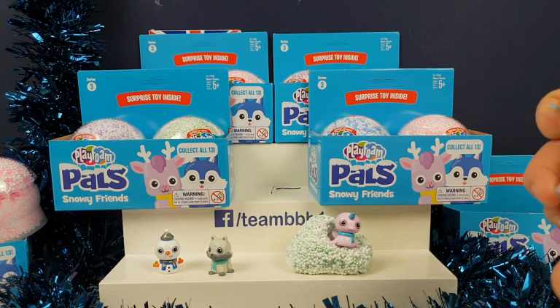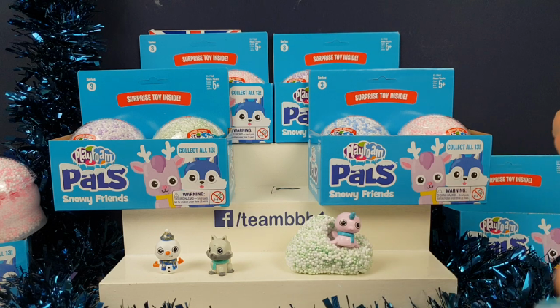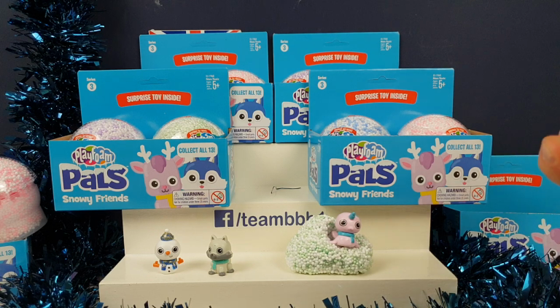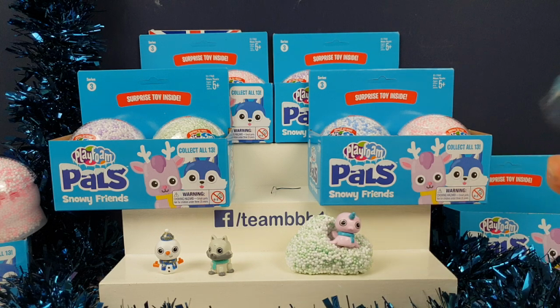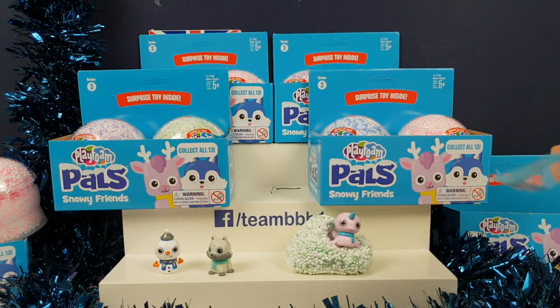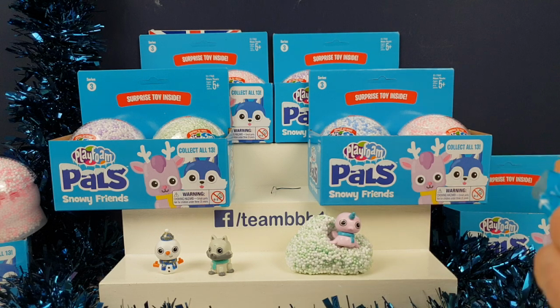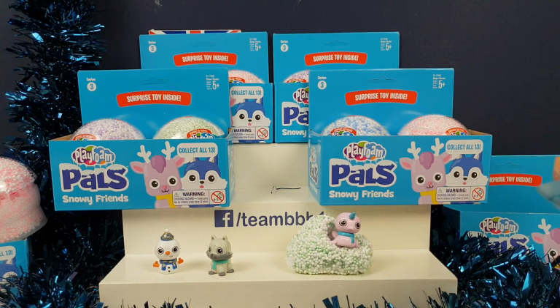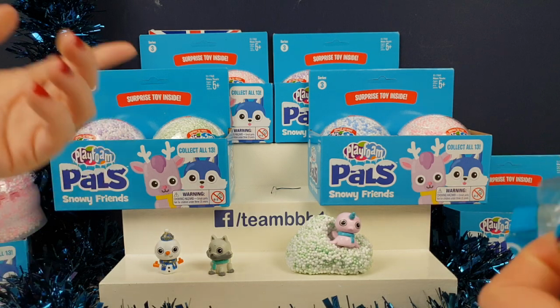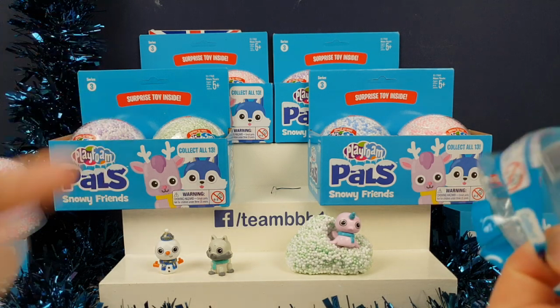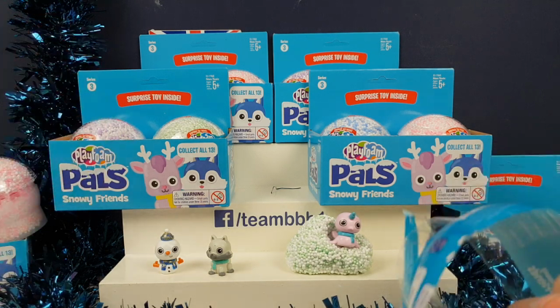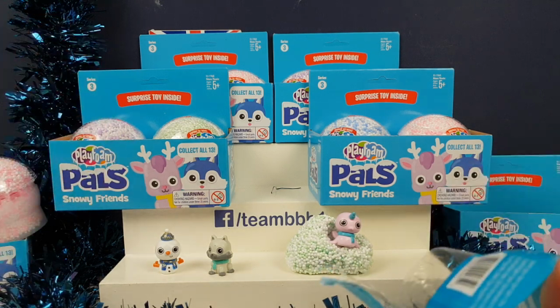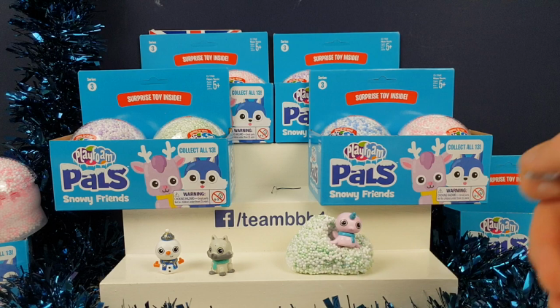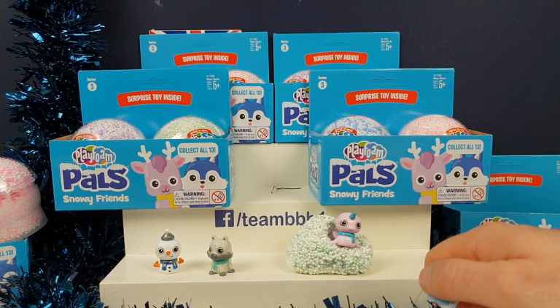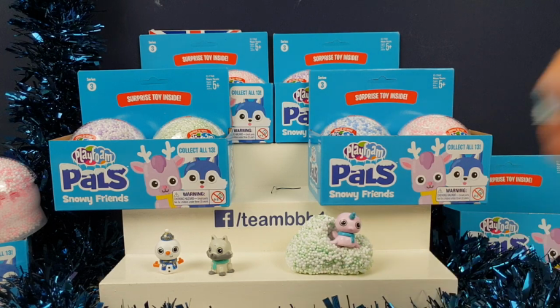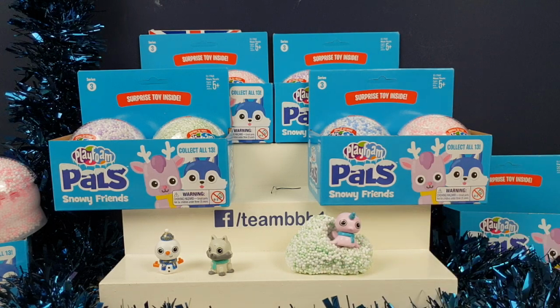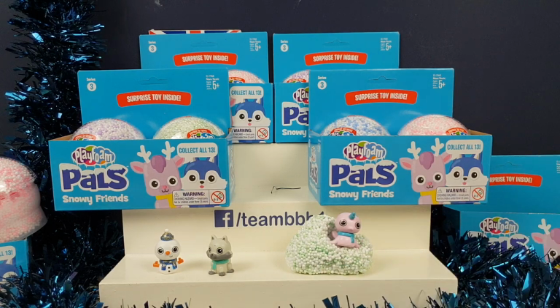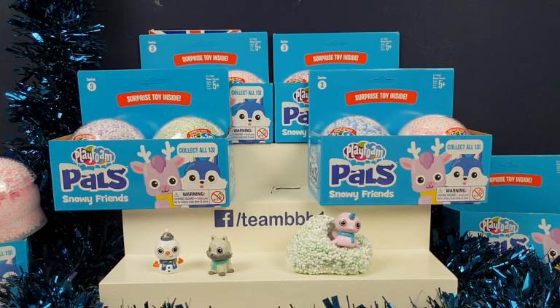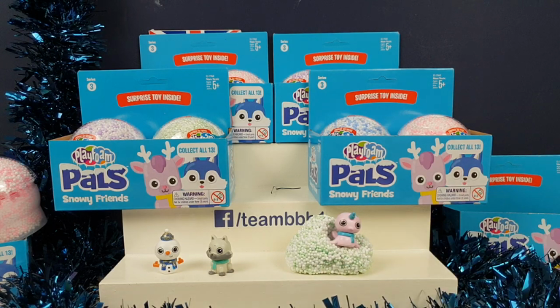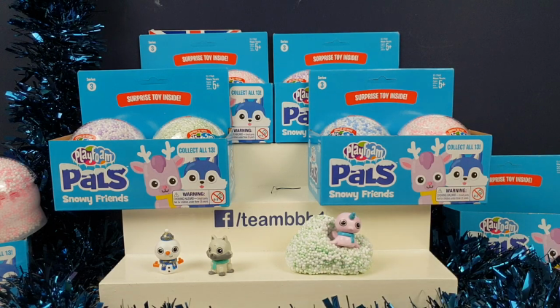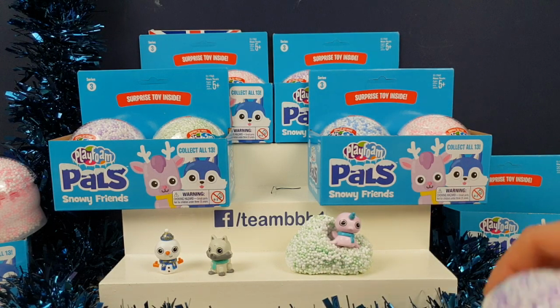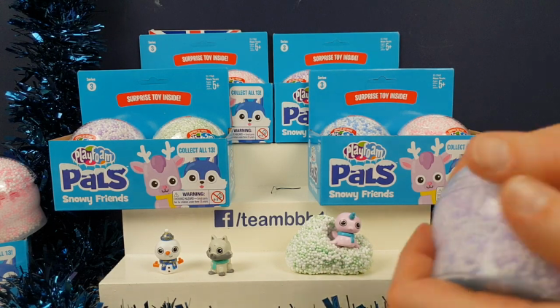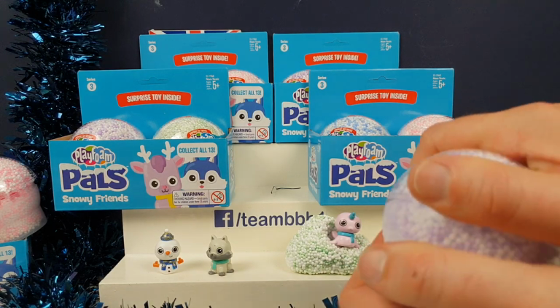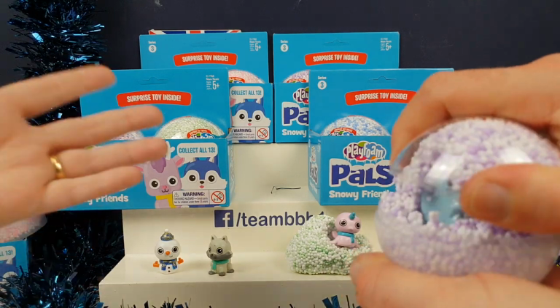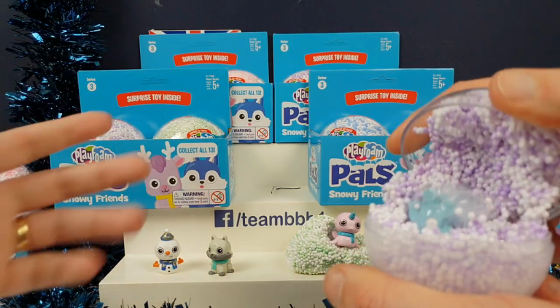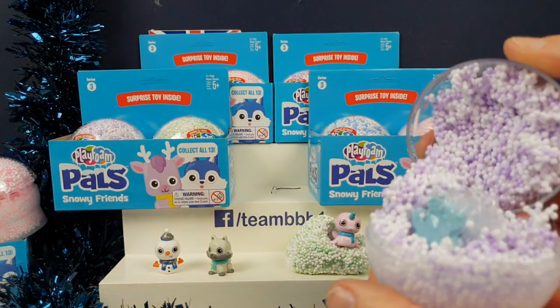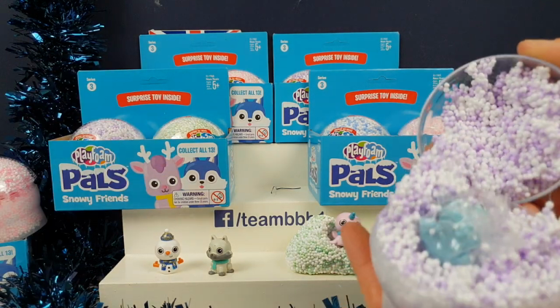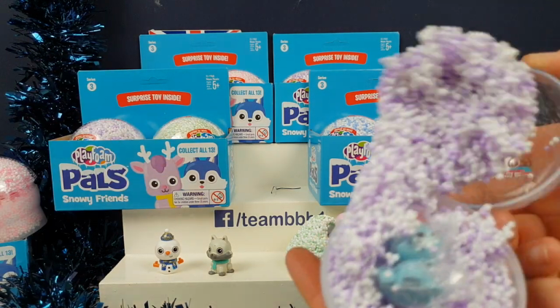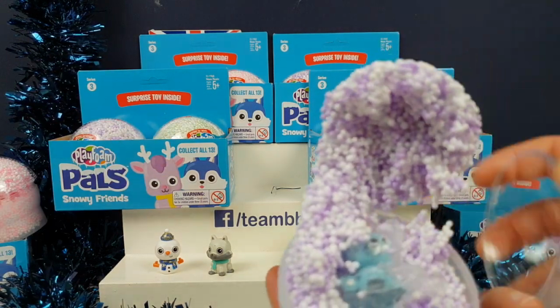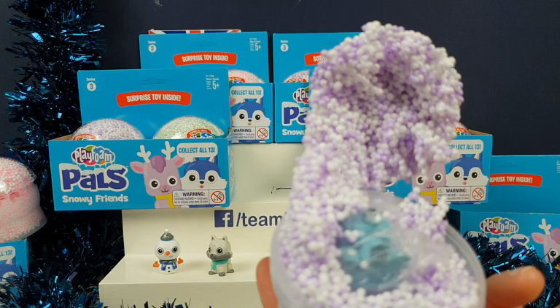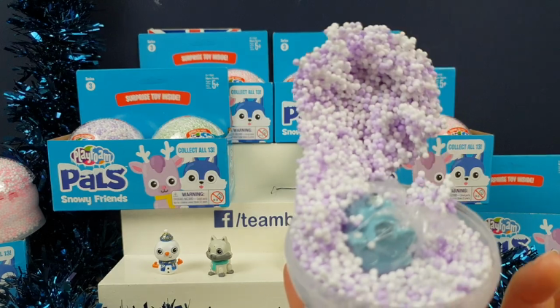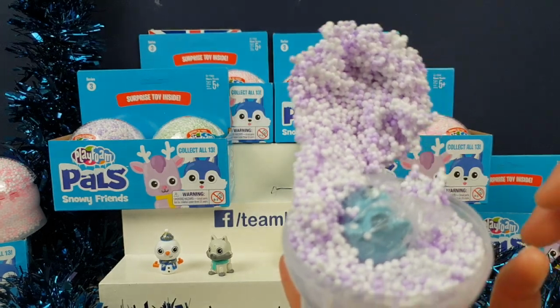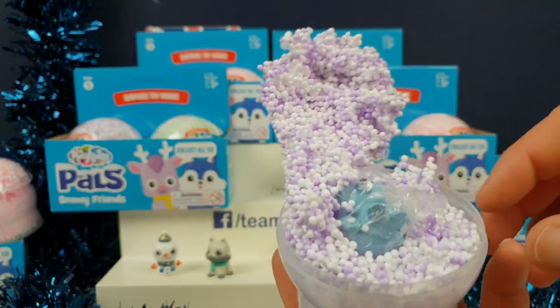Then we had our hunt for Shelby where we had to do two whole videos opening these and we couldn't find a silly little pug. We could not find that little pug. But then in the end we did get her and she was so worth the wait. She was adorable.